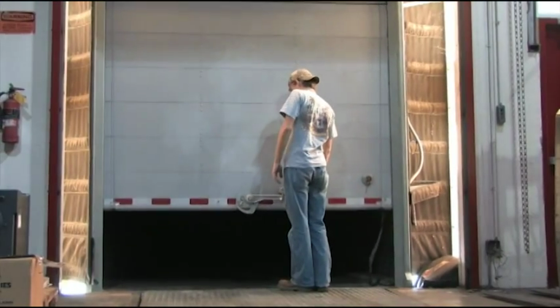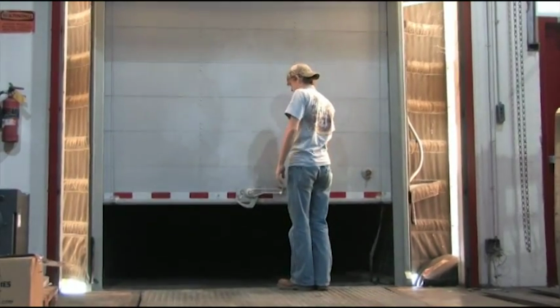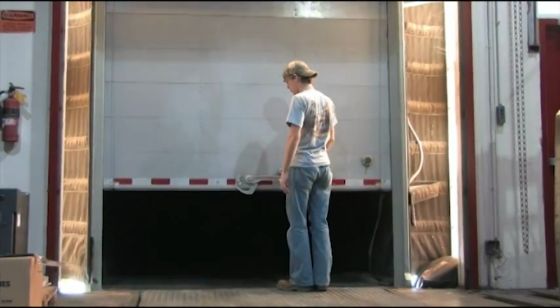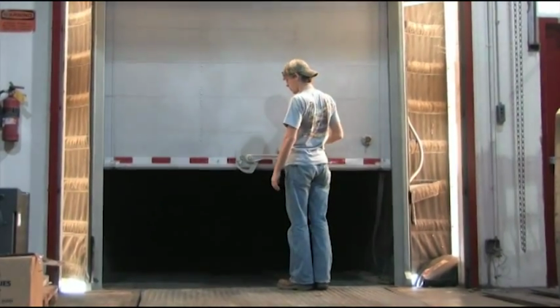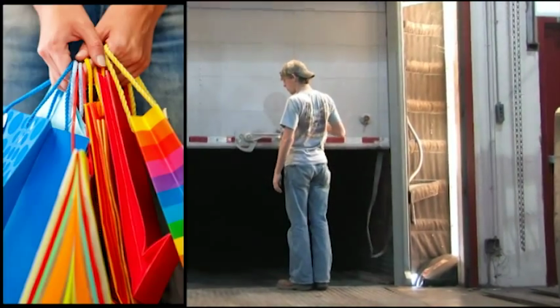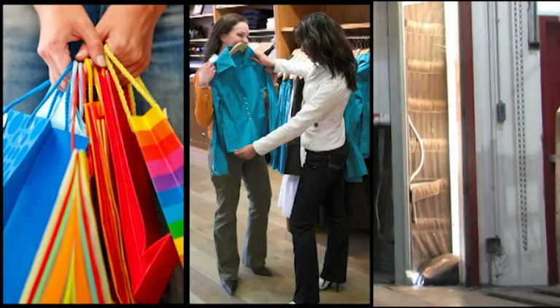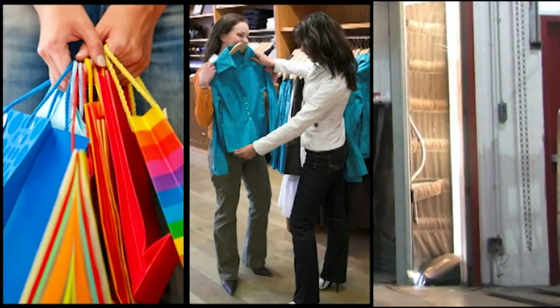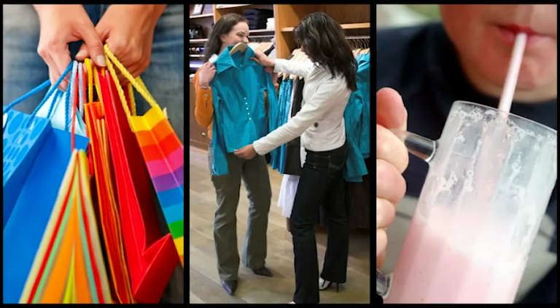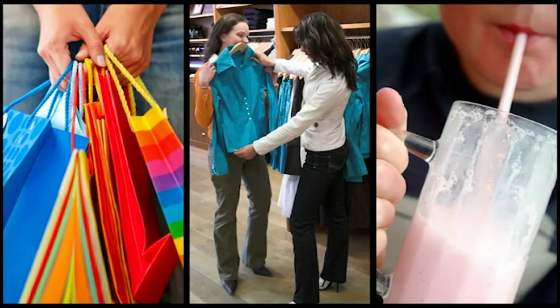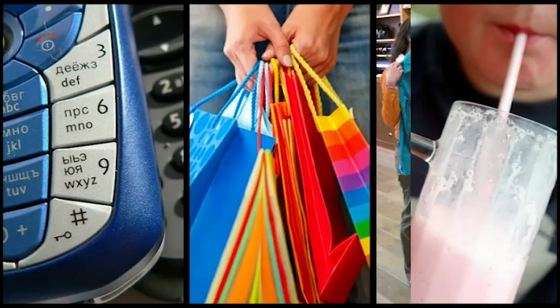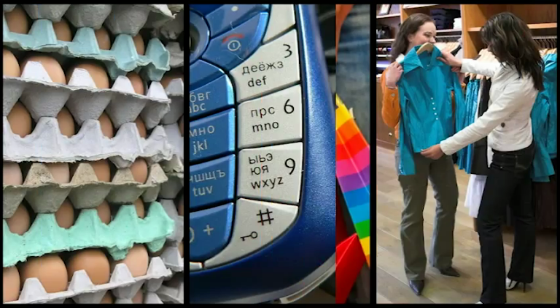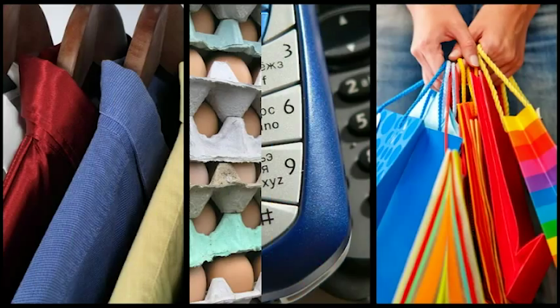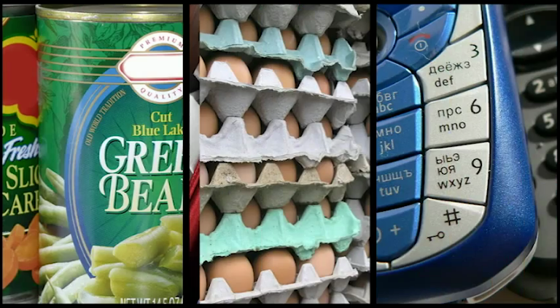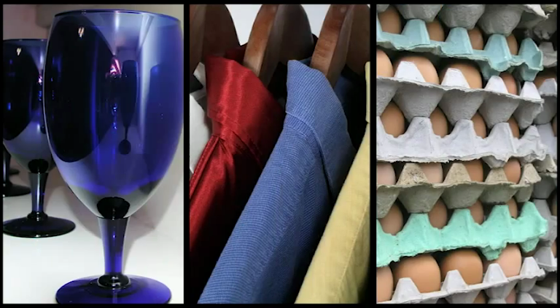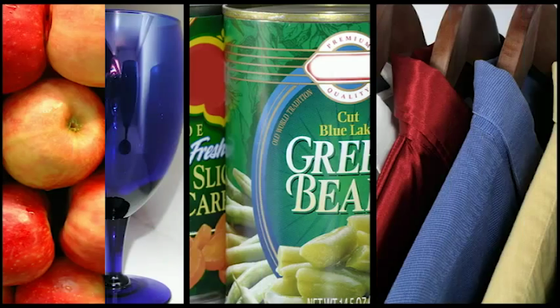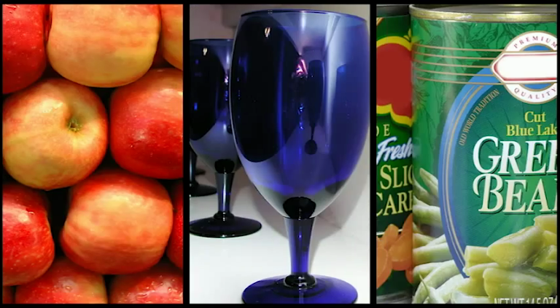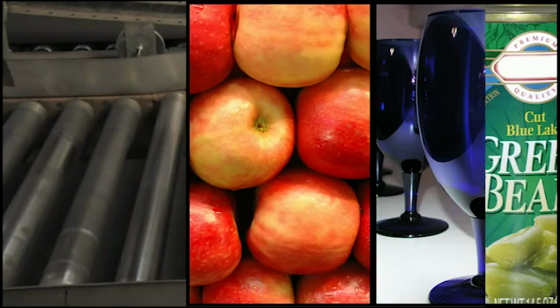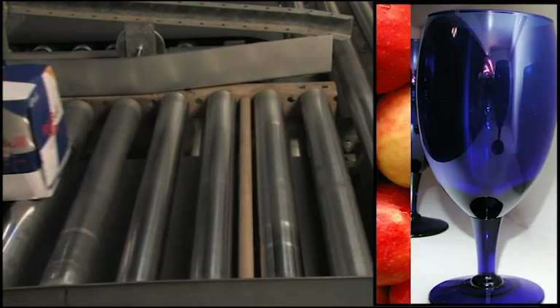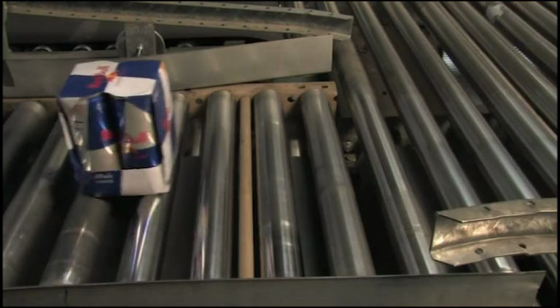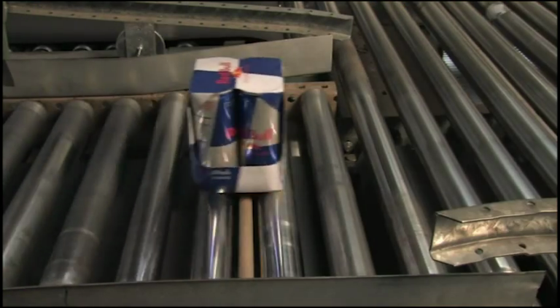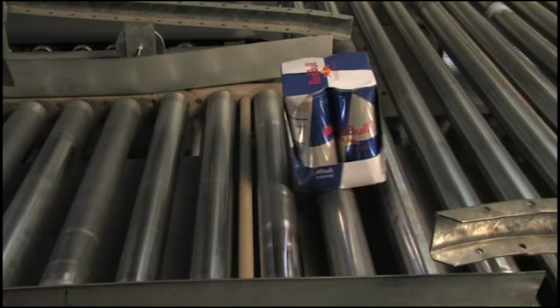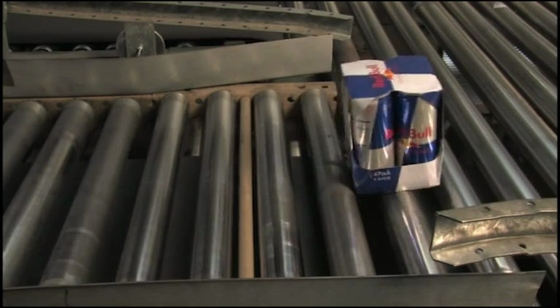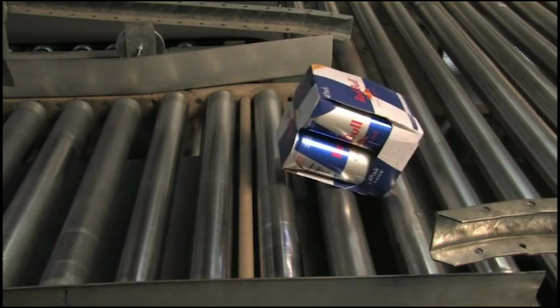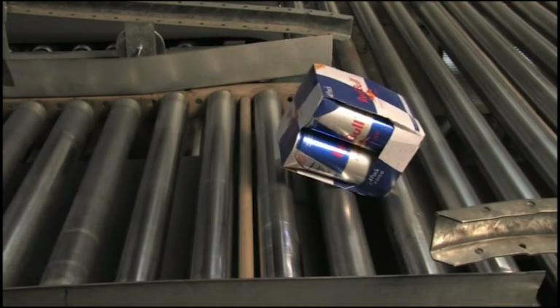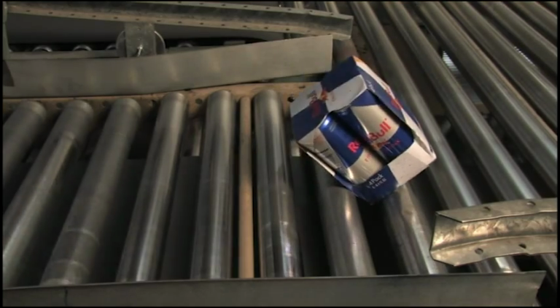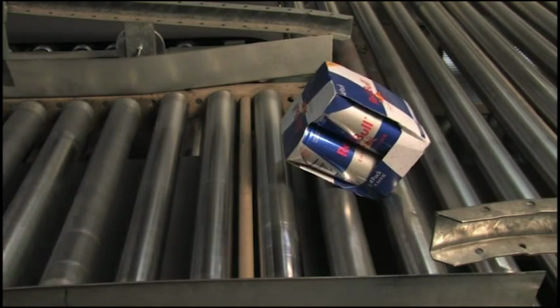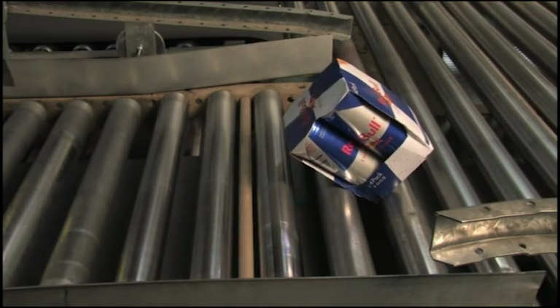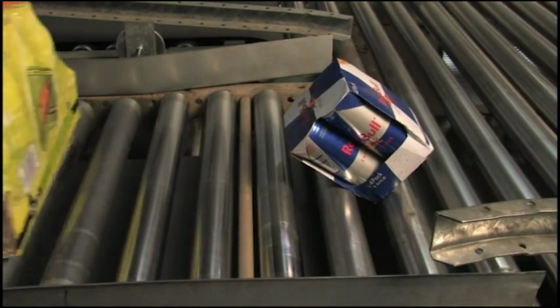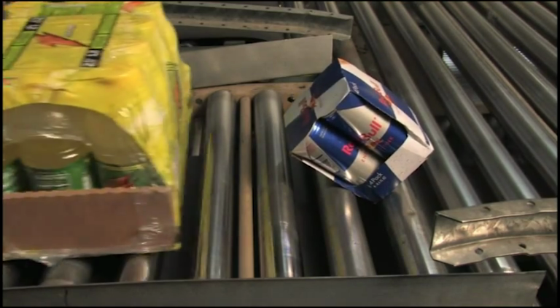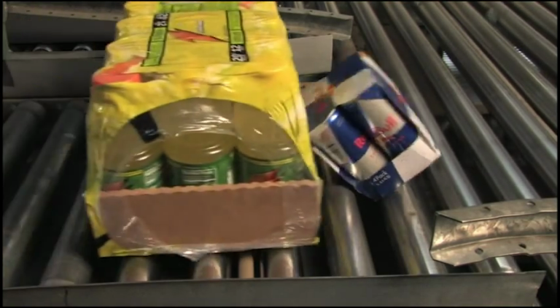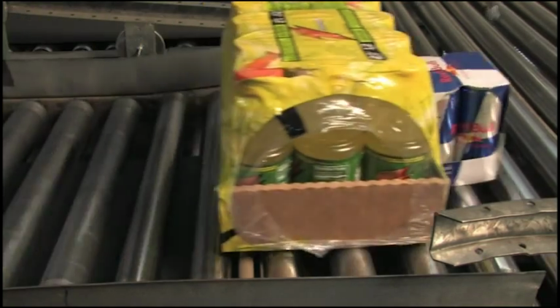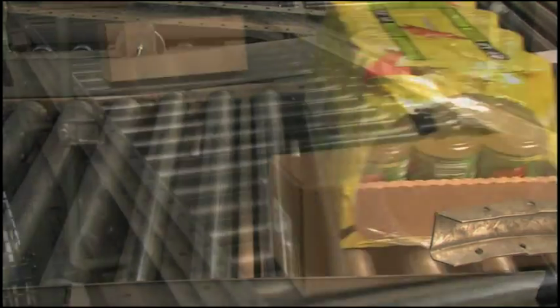Almost everything we buy, wear, or consume moves through the distribution channel. And most likely, at some point, it moves along noisy, worn-out, and inefficient belt and roller conveyors.